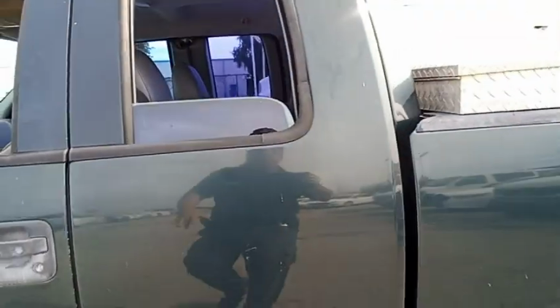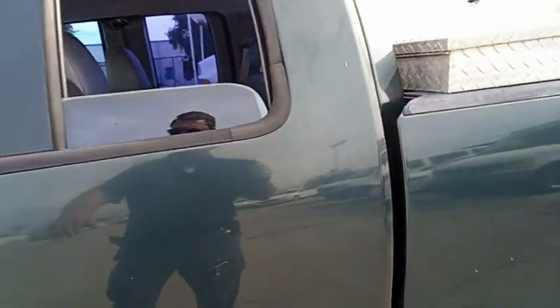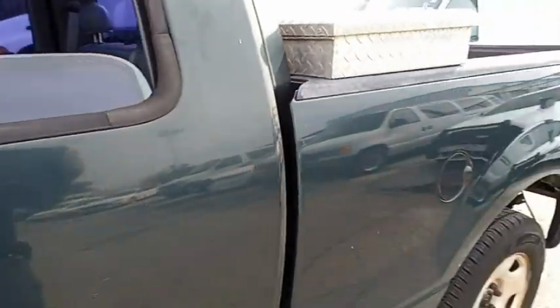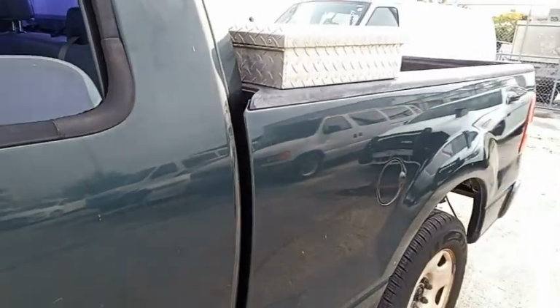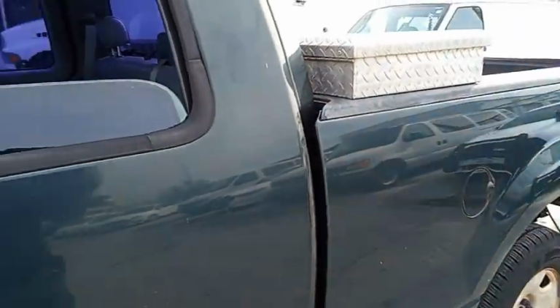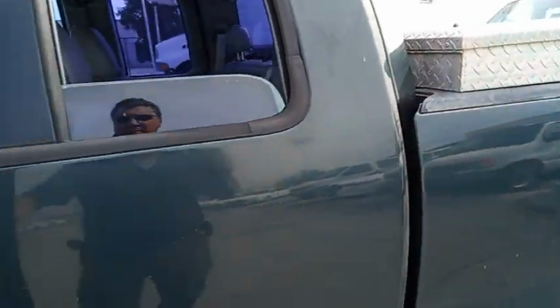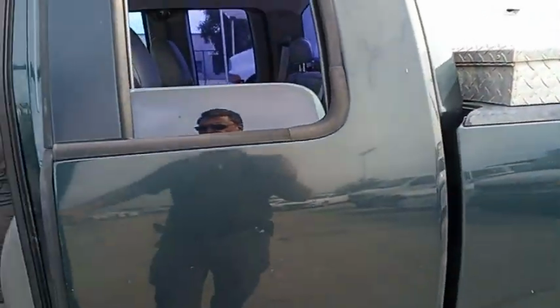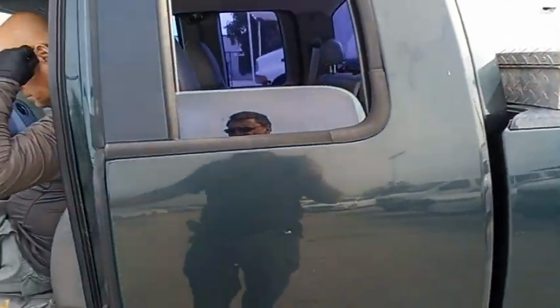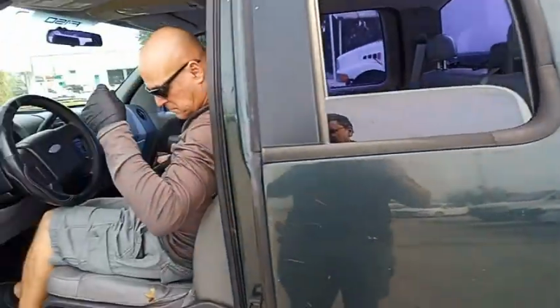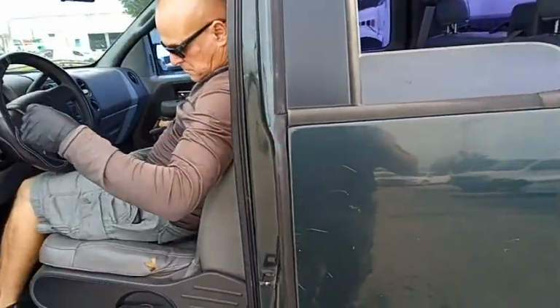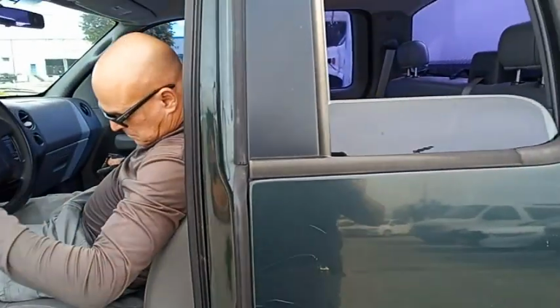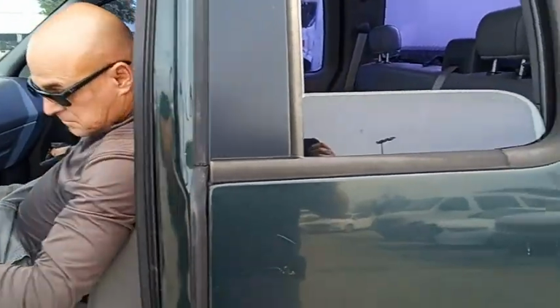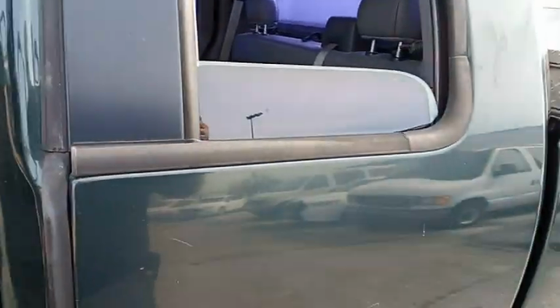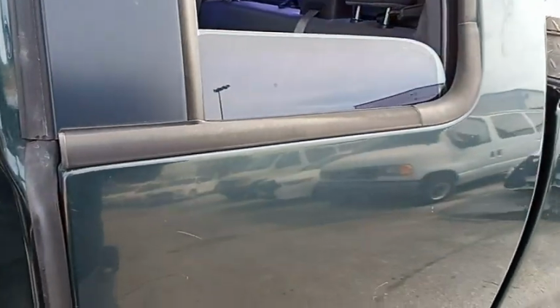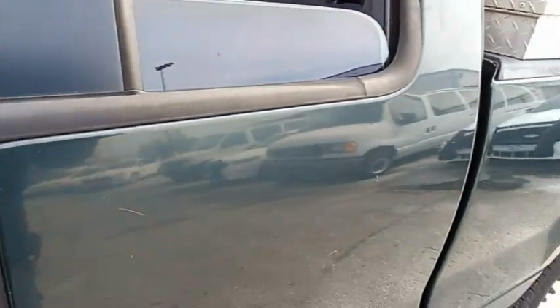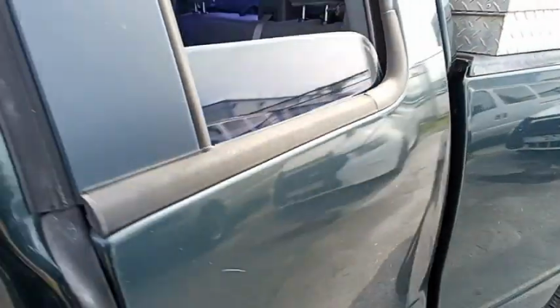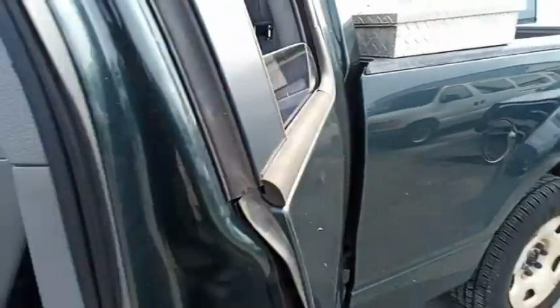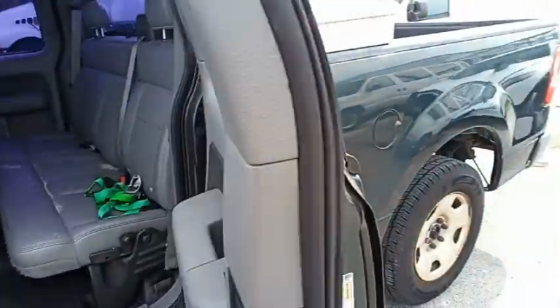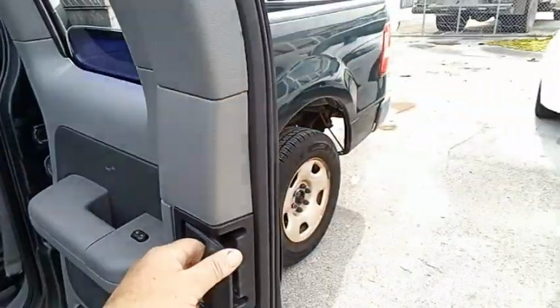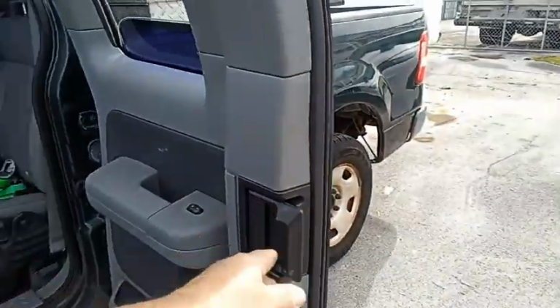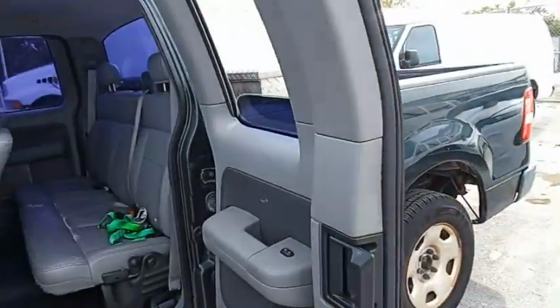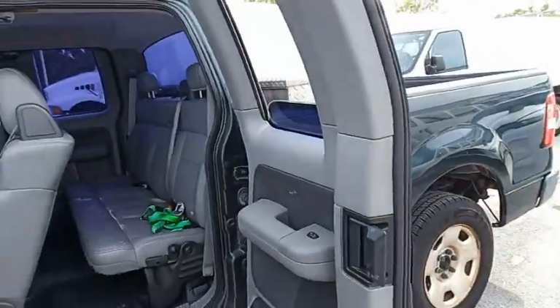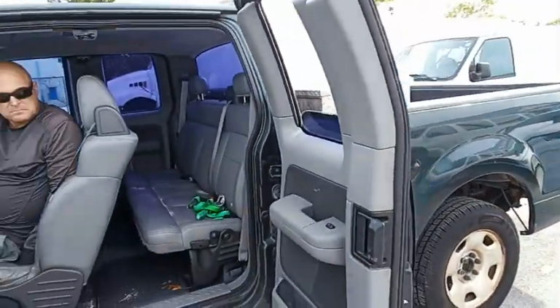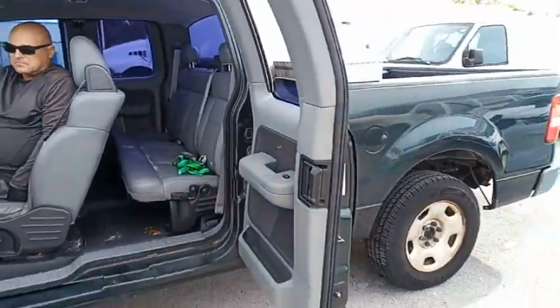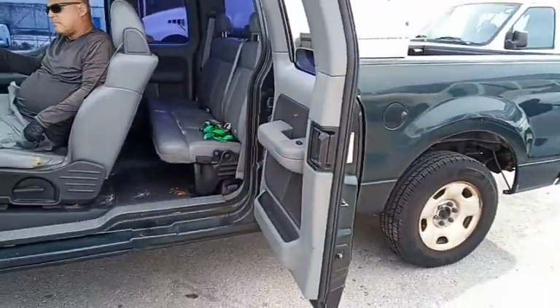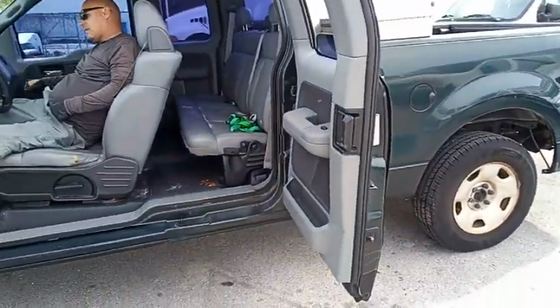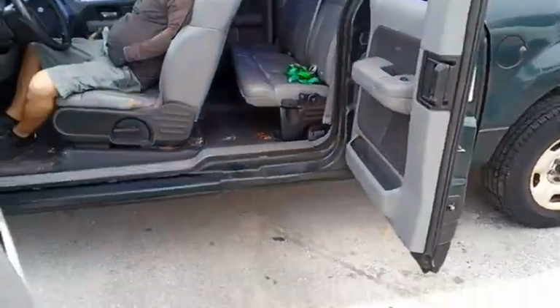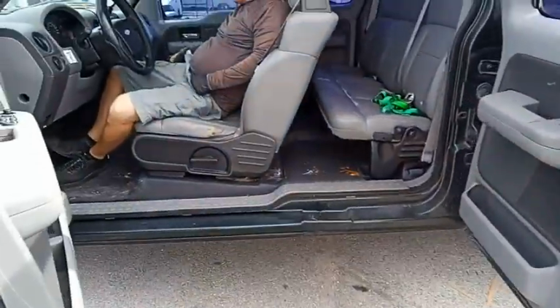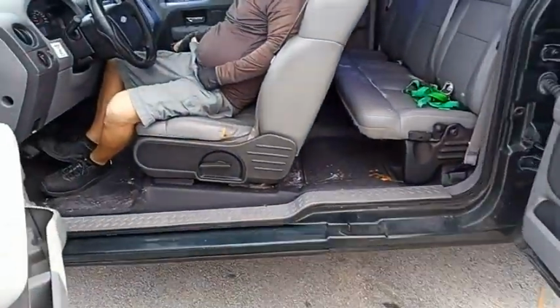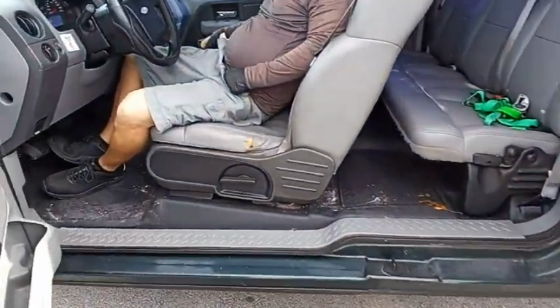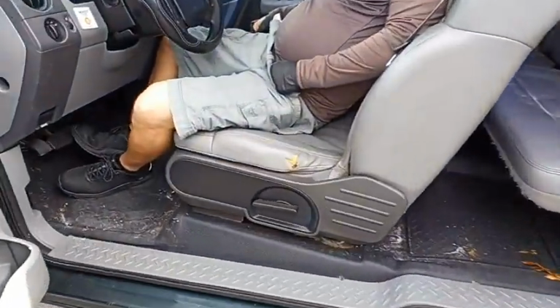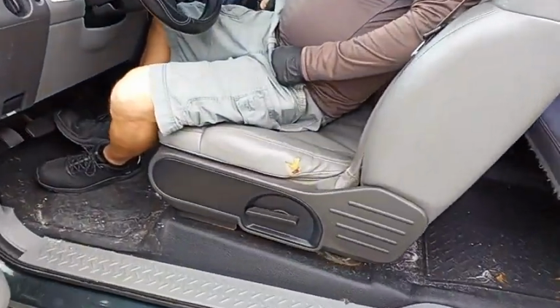Hubcaps on this side are also missing. And again, cab and a half, cab and a quarter. Seat's got a tear in it there.